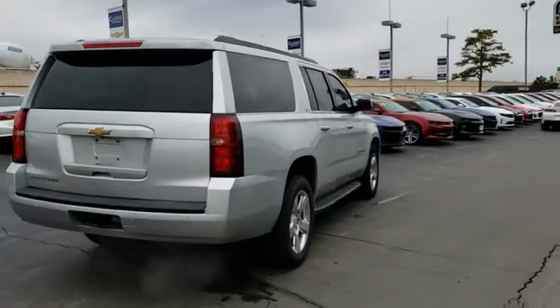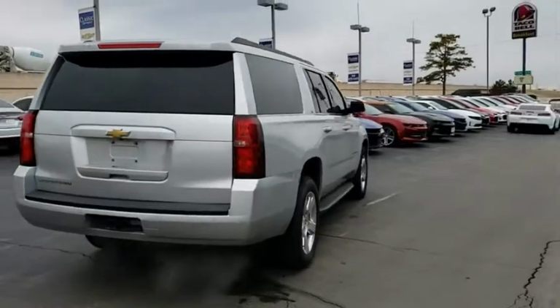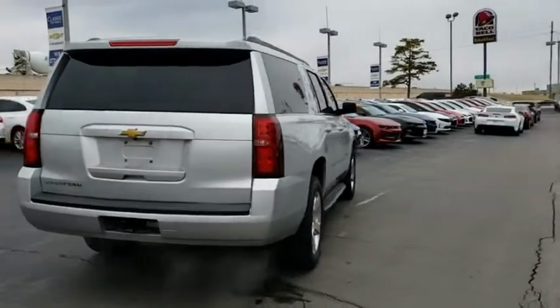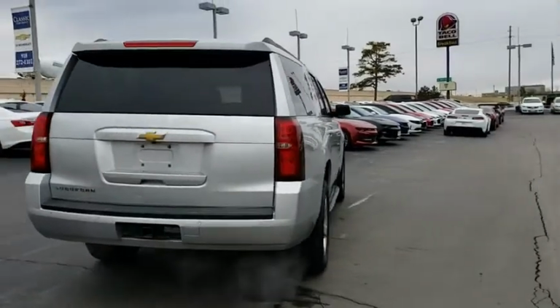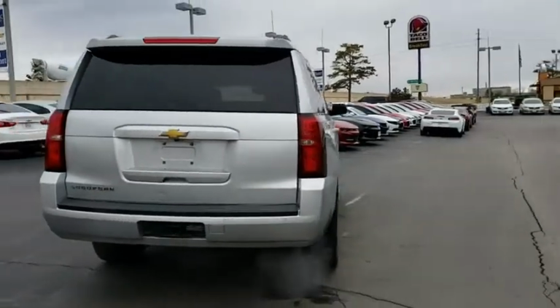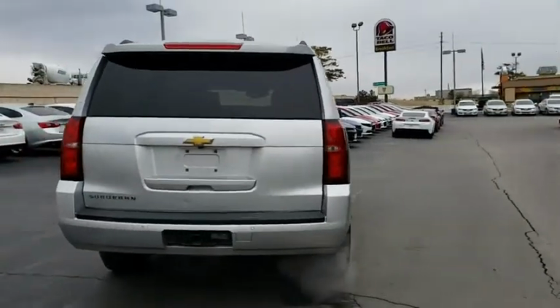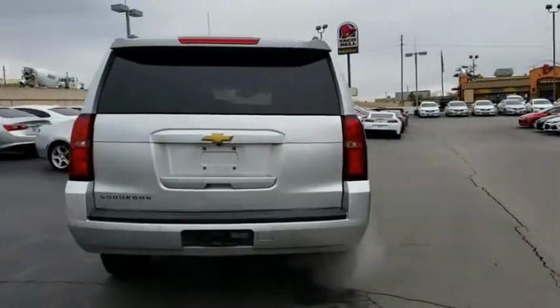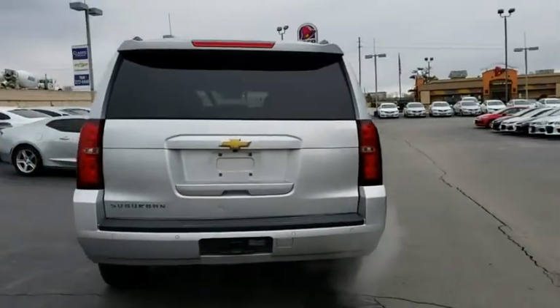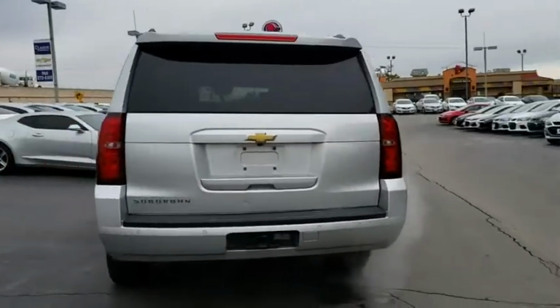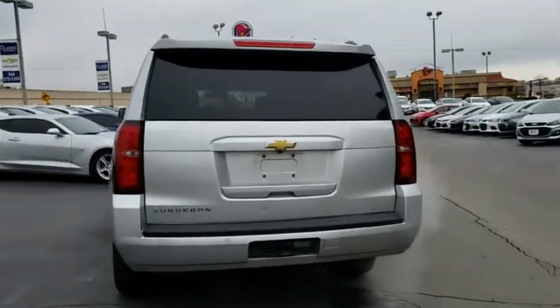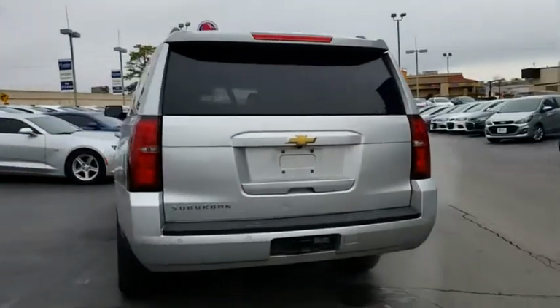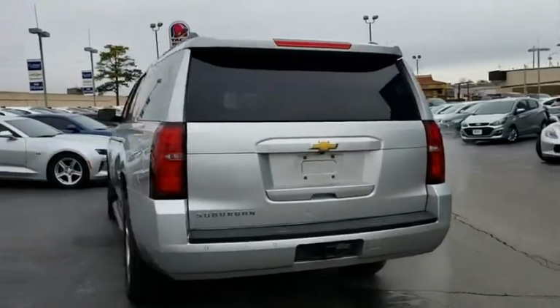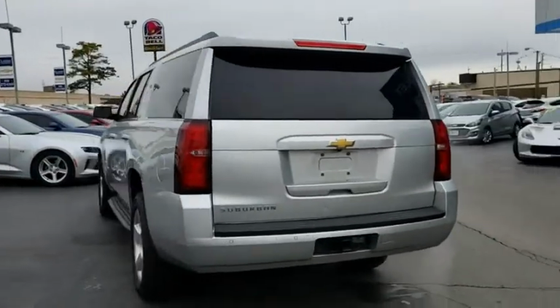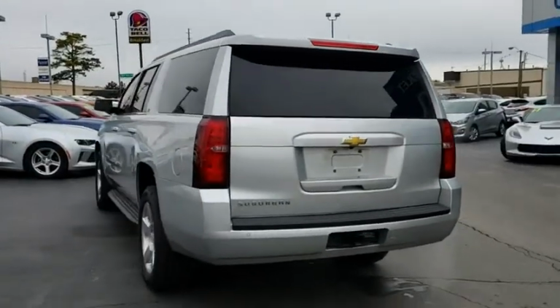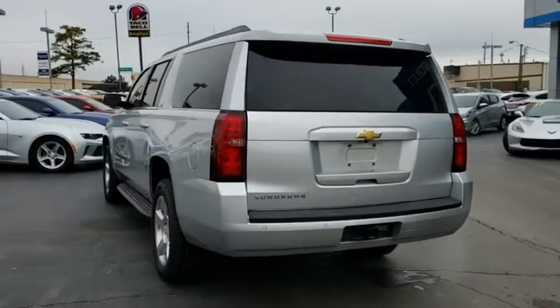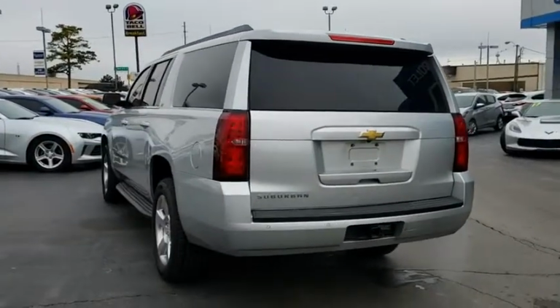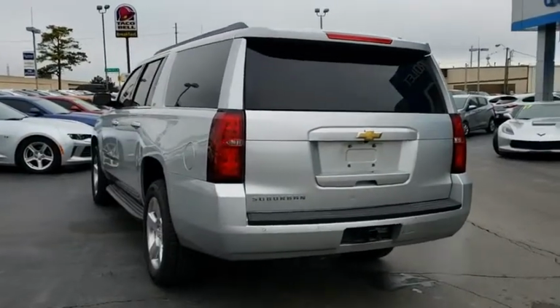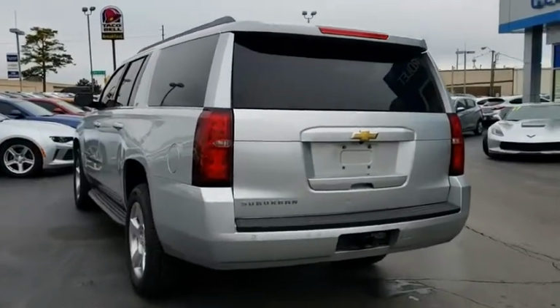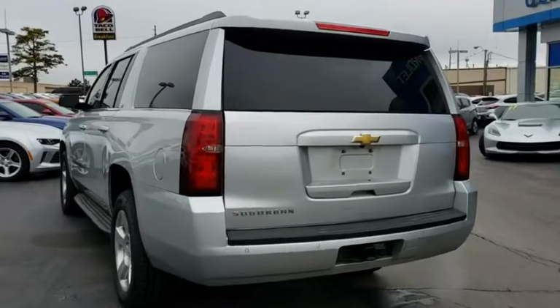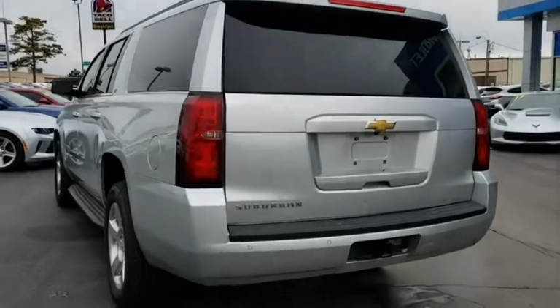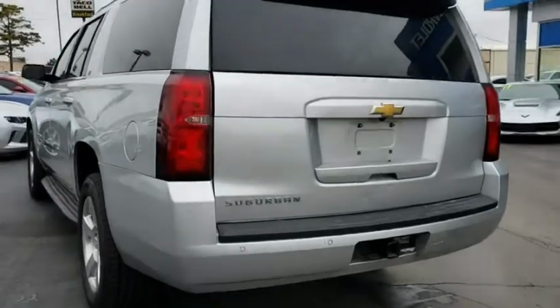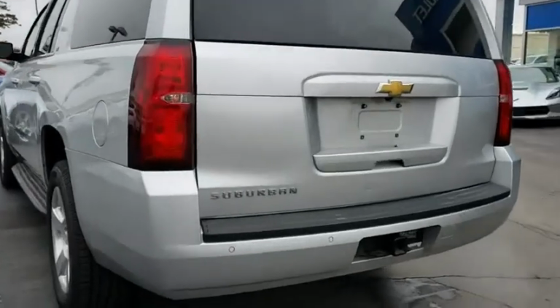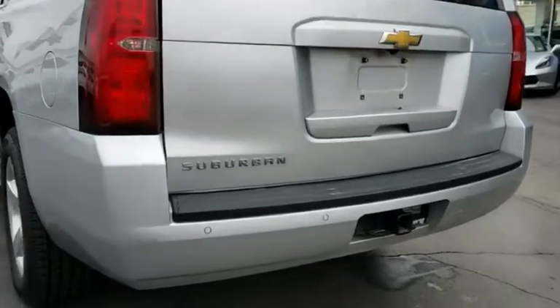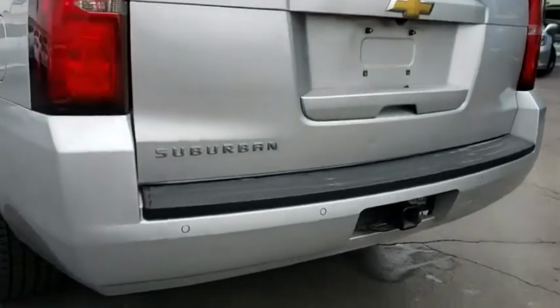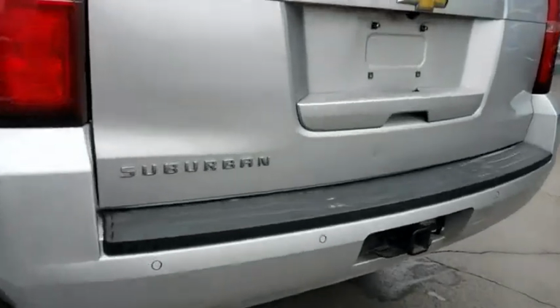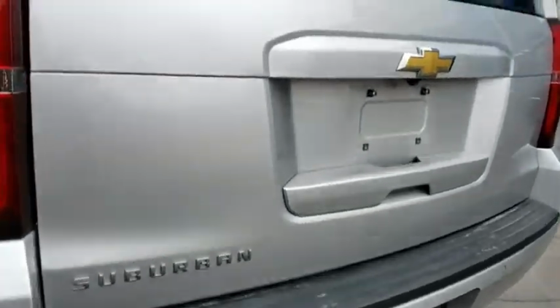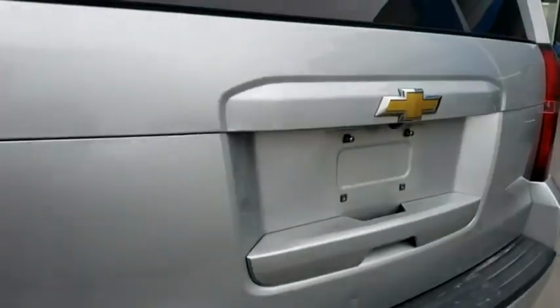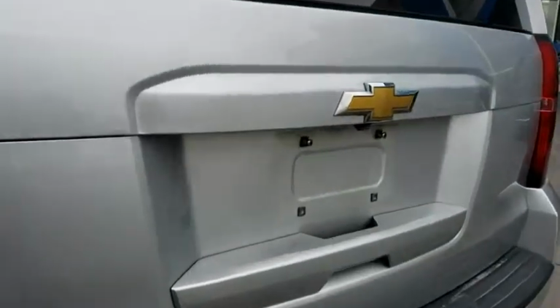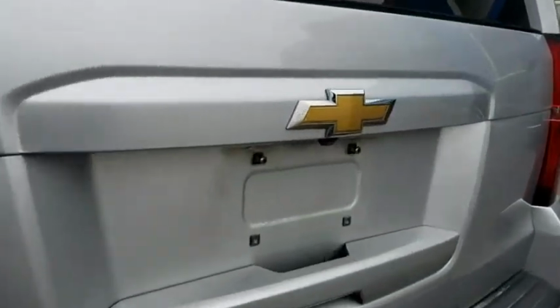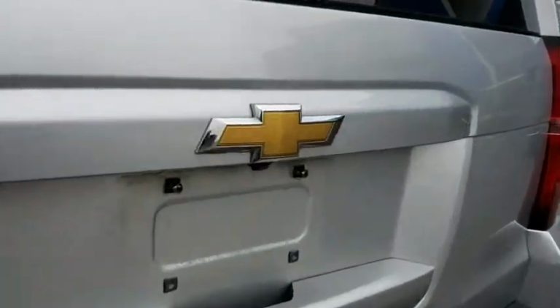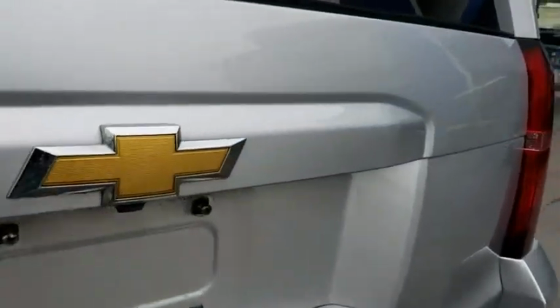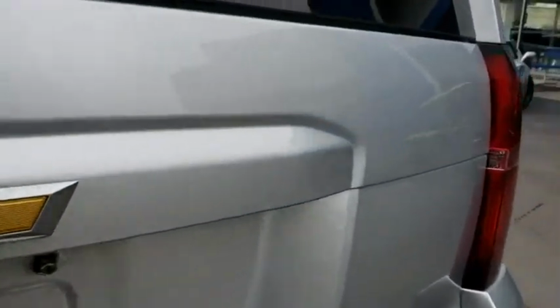Anti-lock braking system. Traction control. Steering wheel audio controls. Keyless entry. Remote engine start. Power passenger seat. Power liftgate.